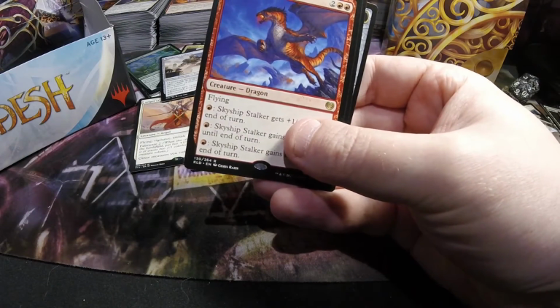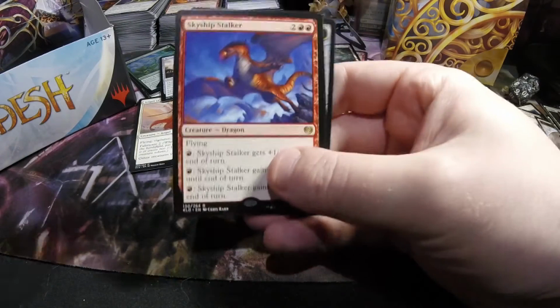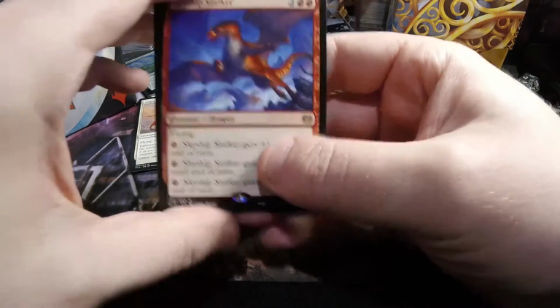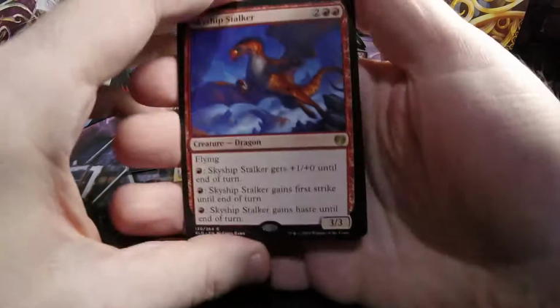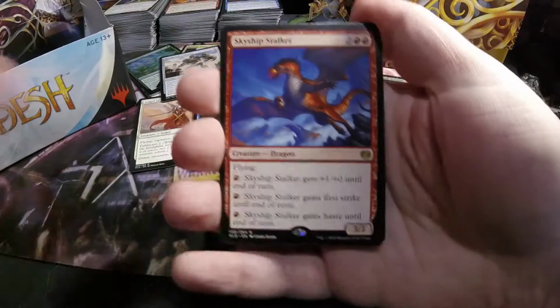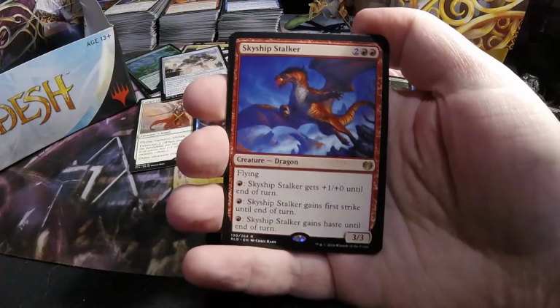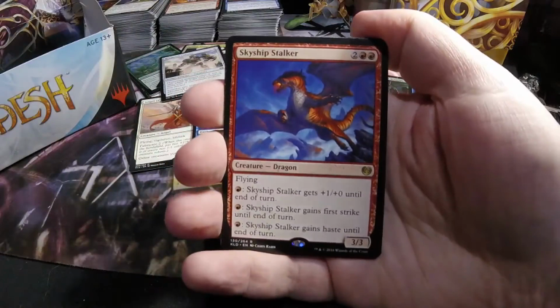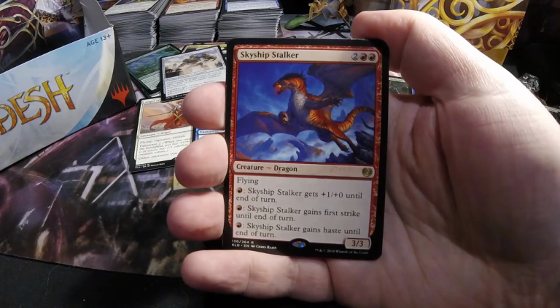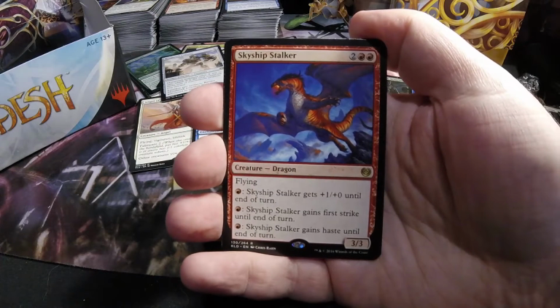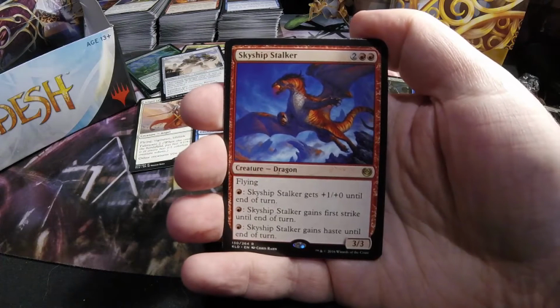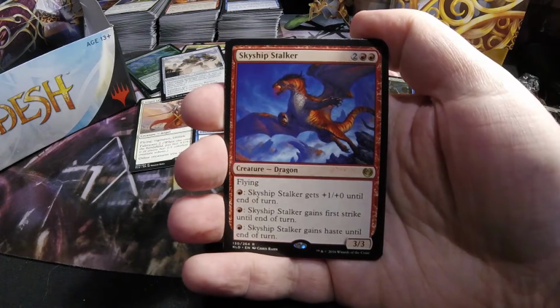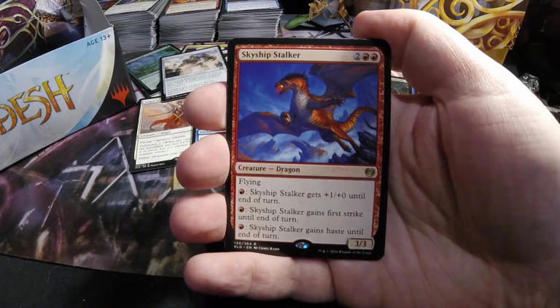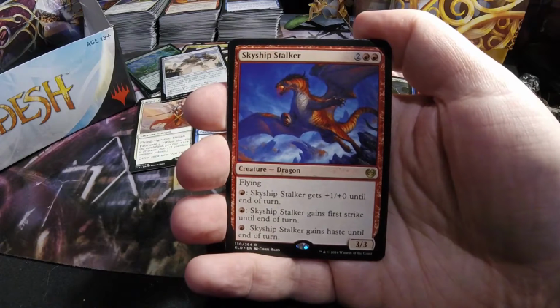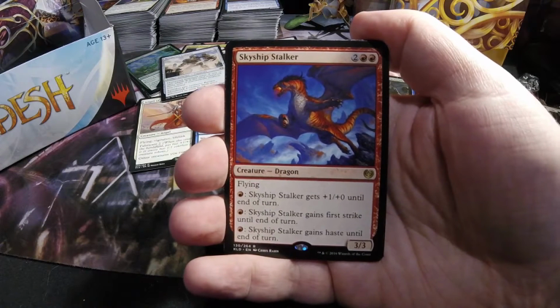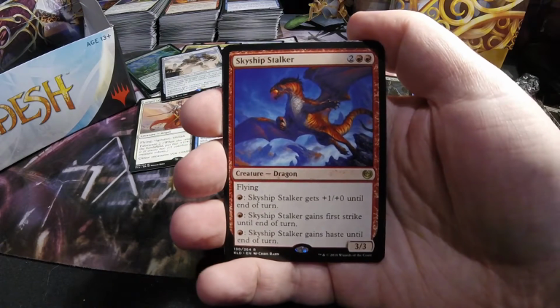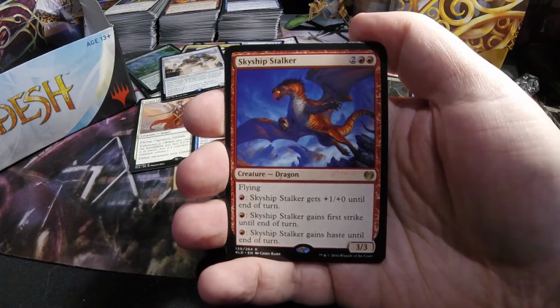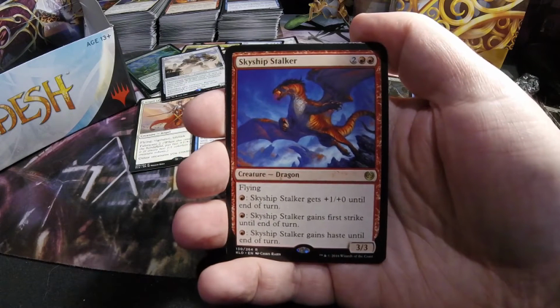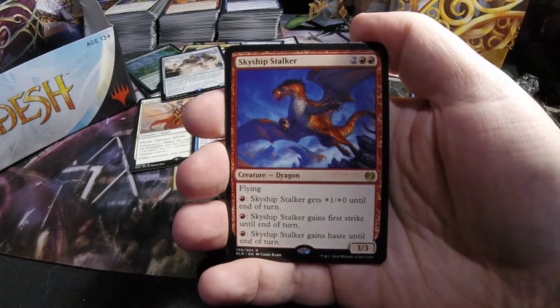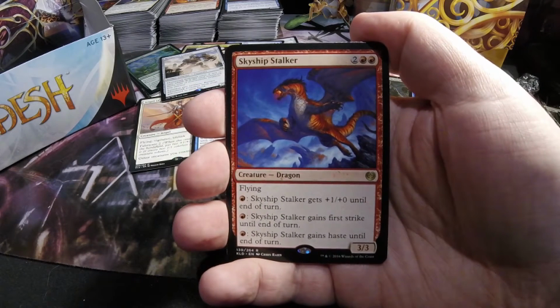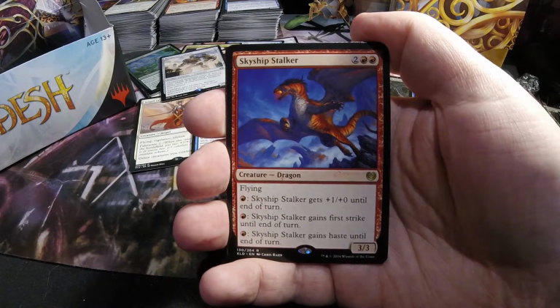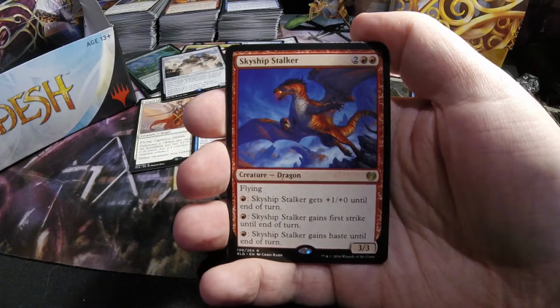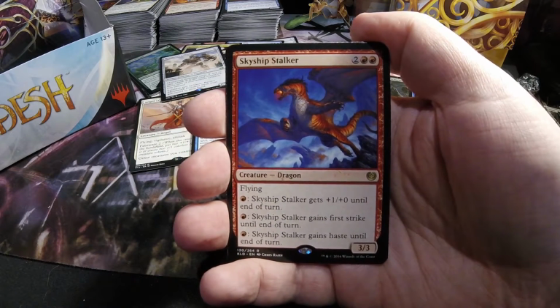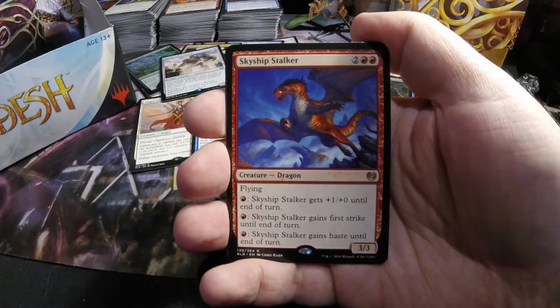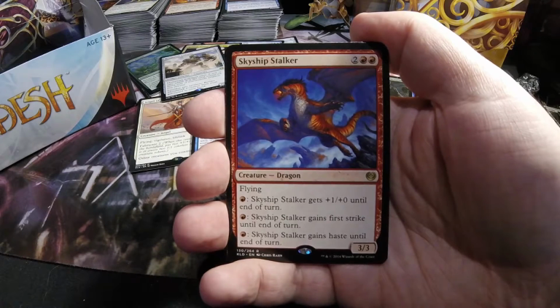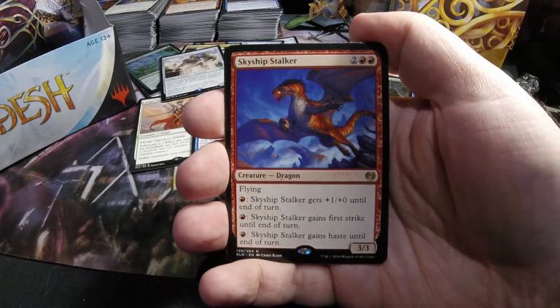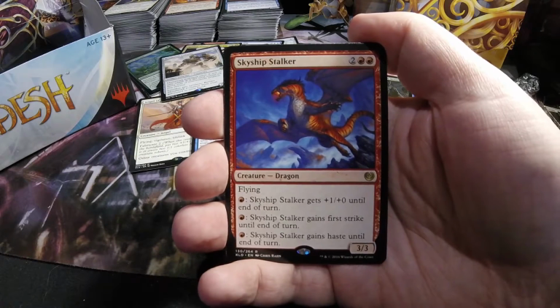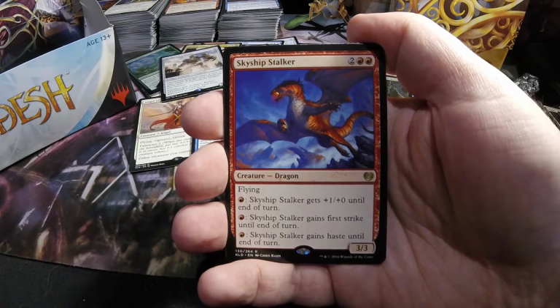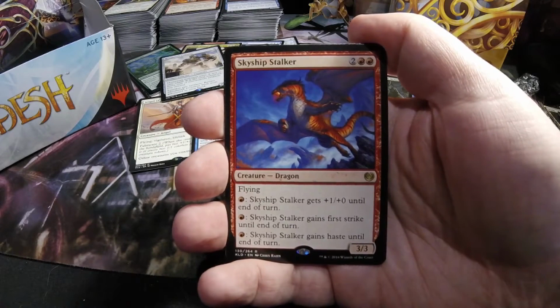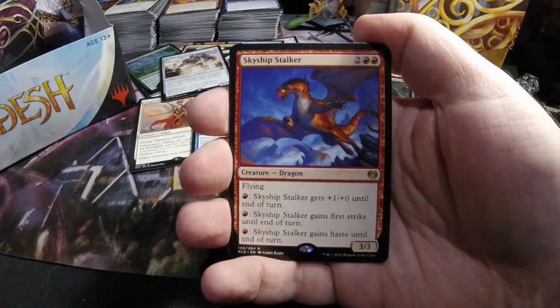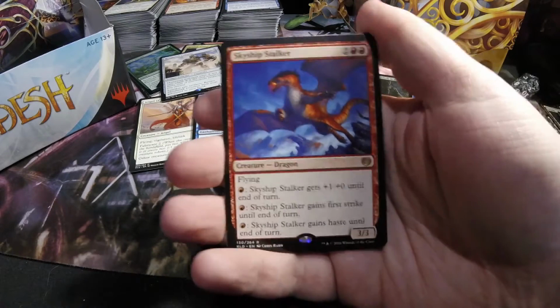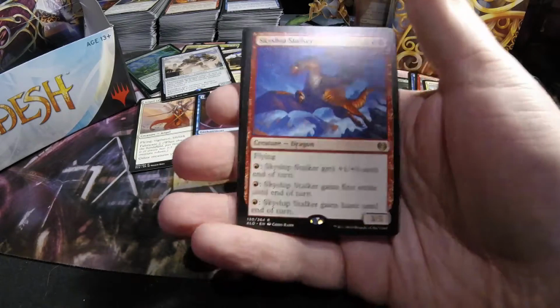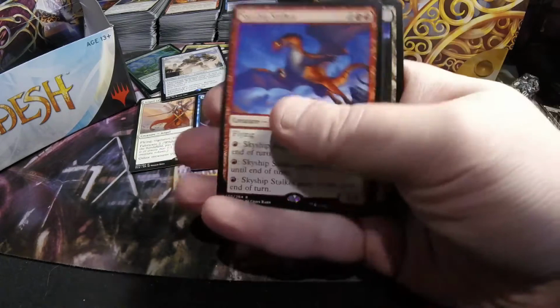Next pack is a Skyship Stalker — two and two red, three-three flyer, Dragon. Just pay a red to either give it plus one plus zero without a turn, or first strike, or haste.